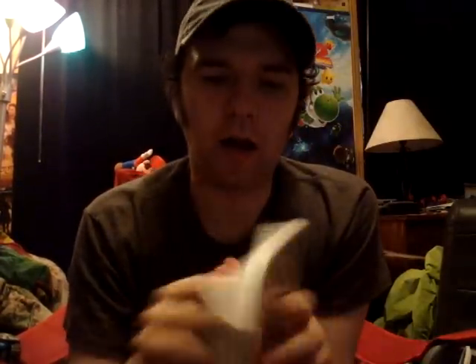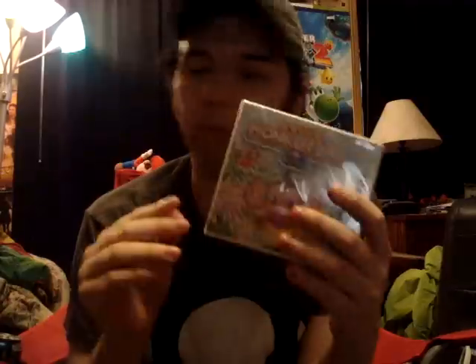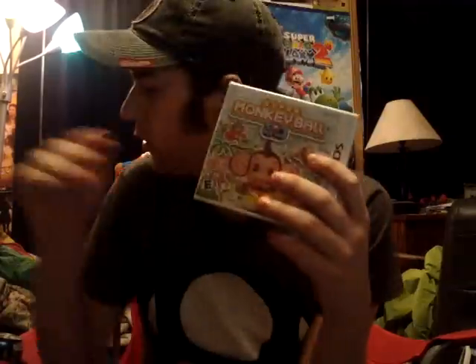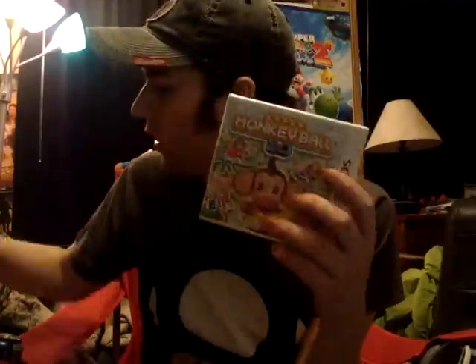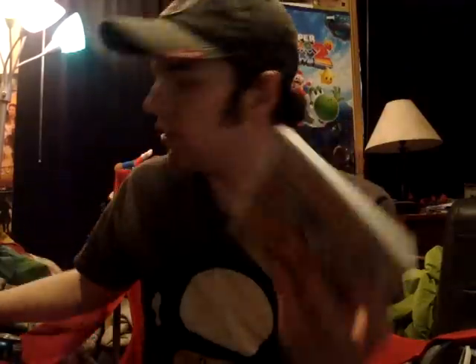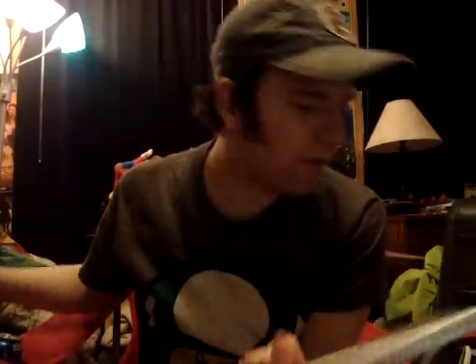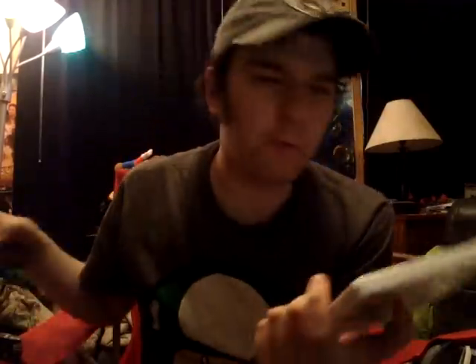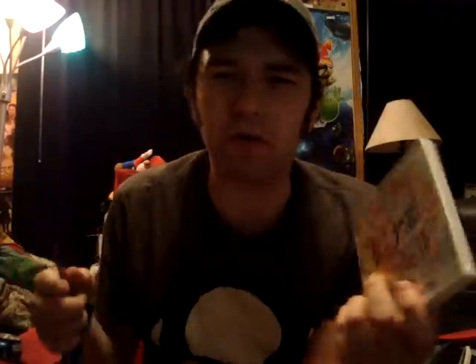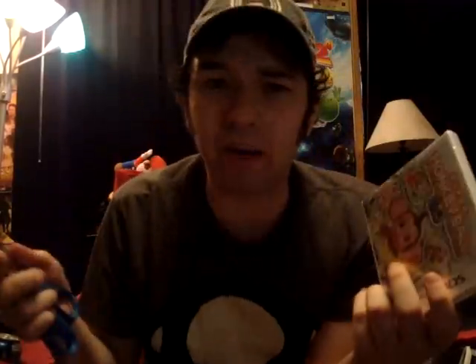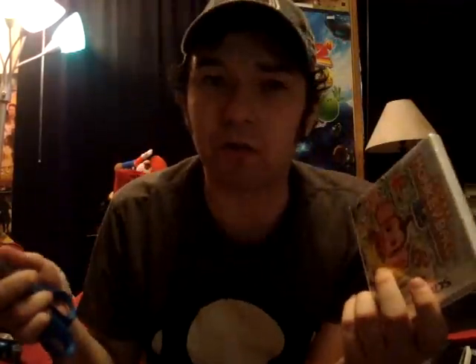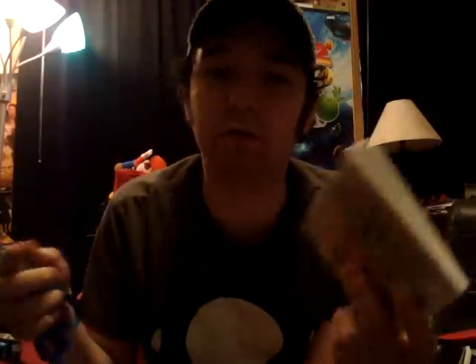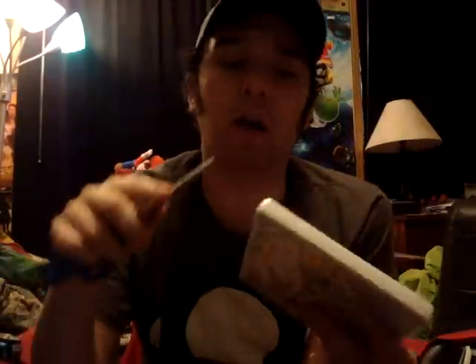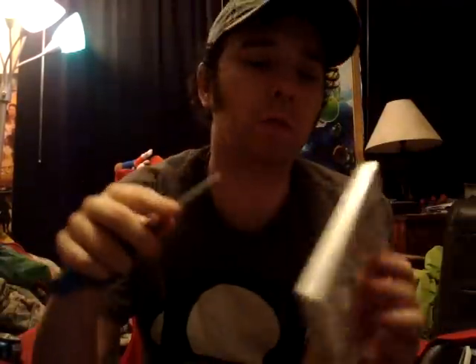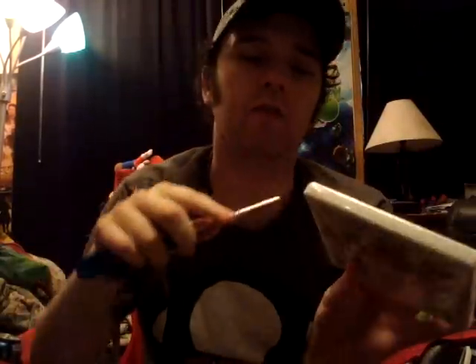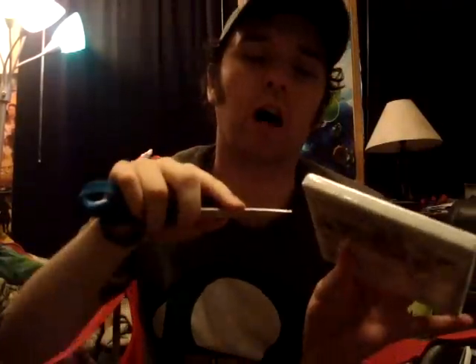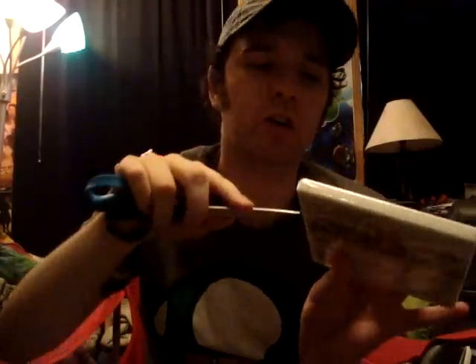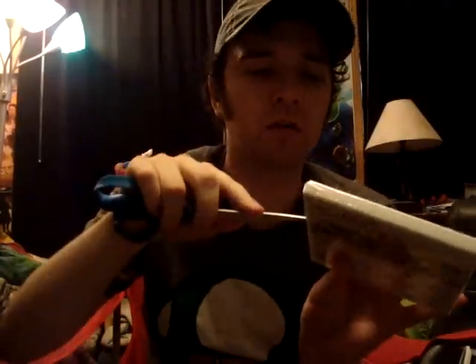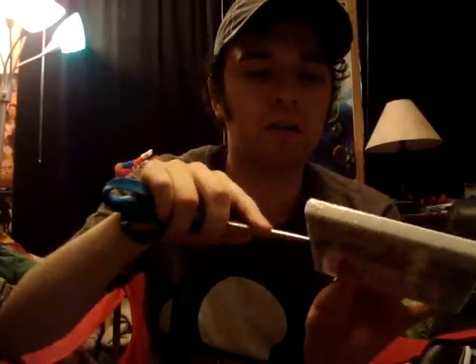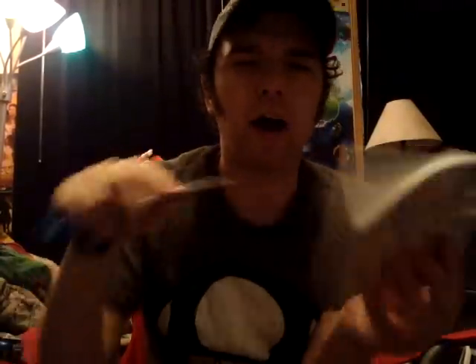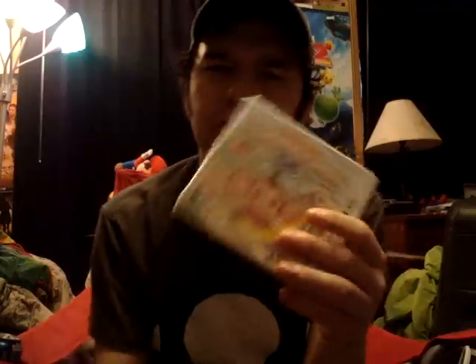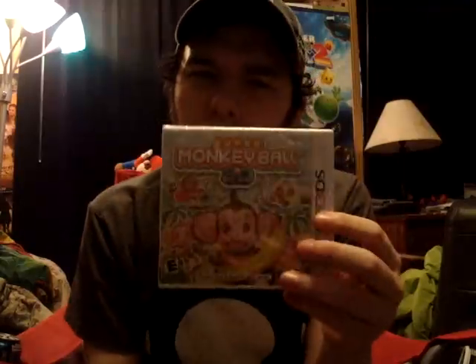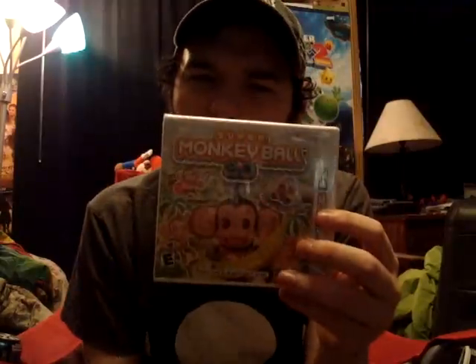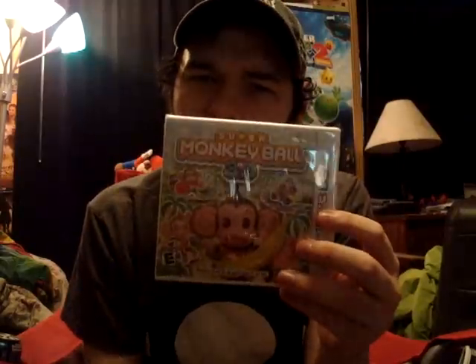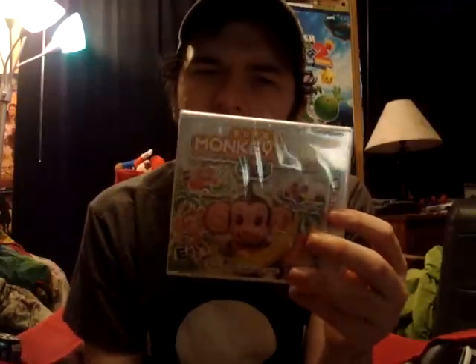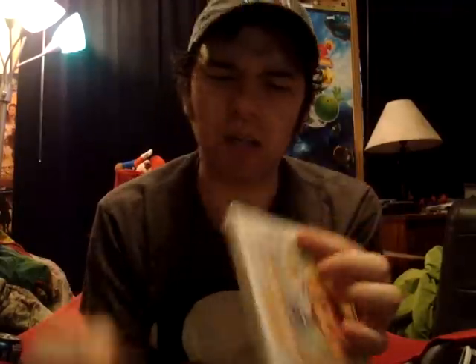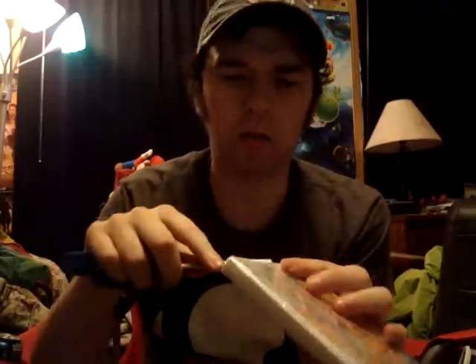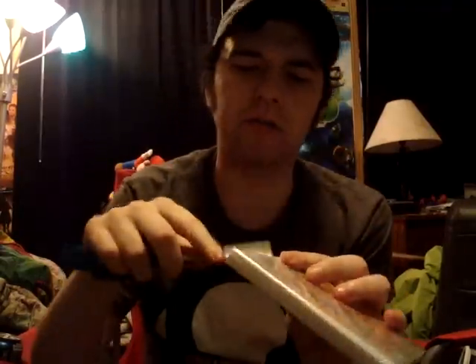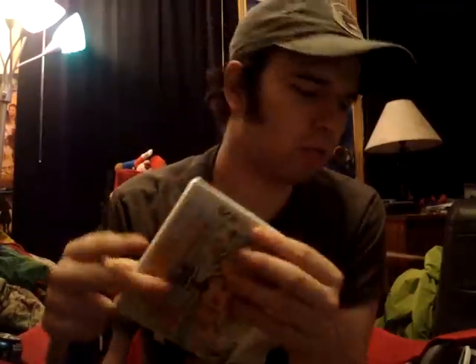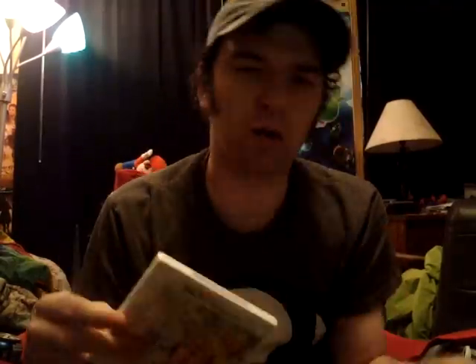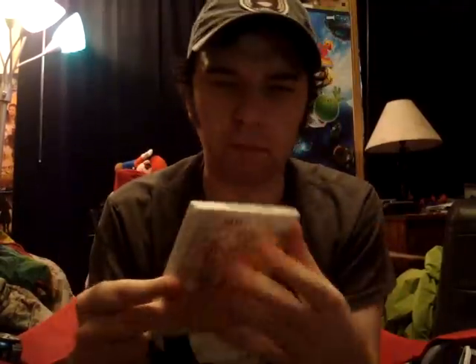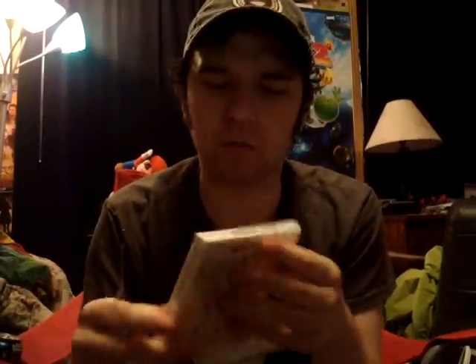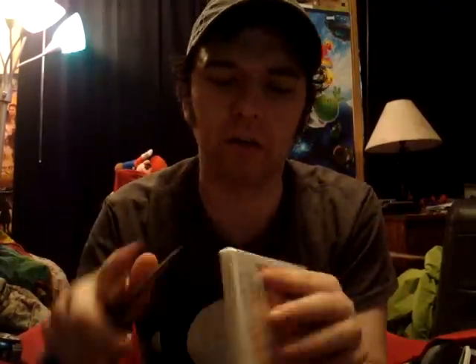Now, Super Monkey Ball 3D. These are probably the two best third-party games on the 3DS right now, especially for launch. I don't know if this came out on launch day — I think it did, I believe so. I know Bust-A-Move did.